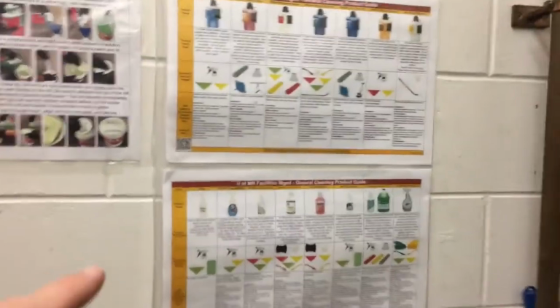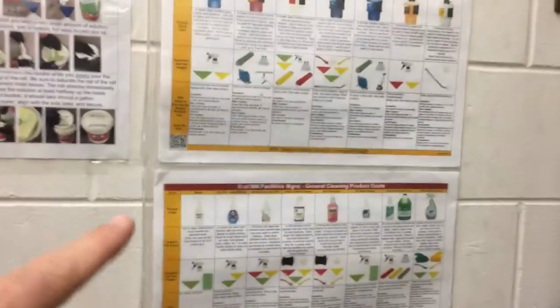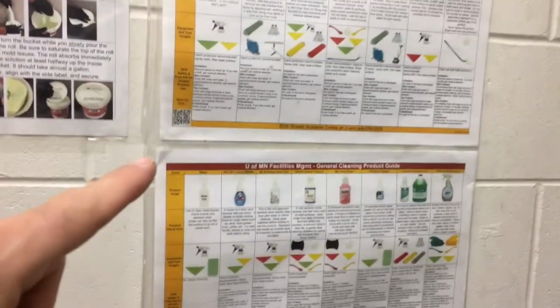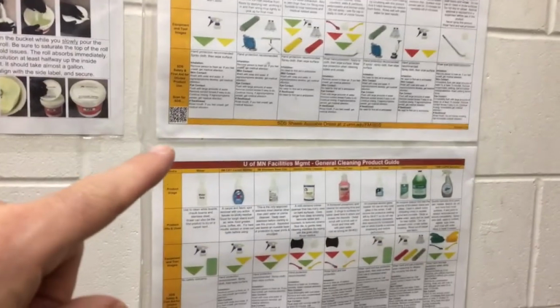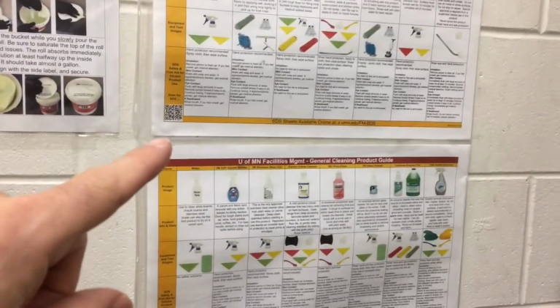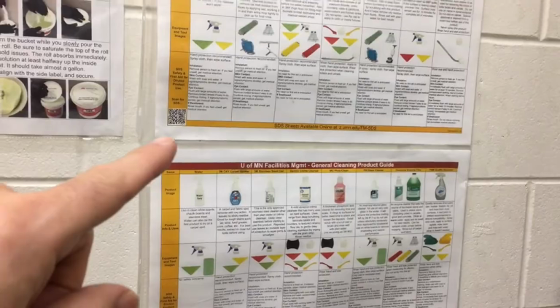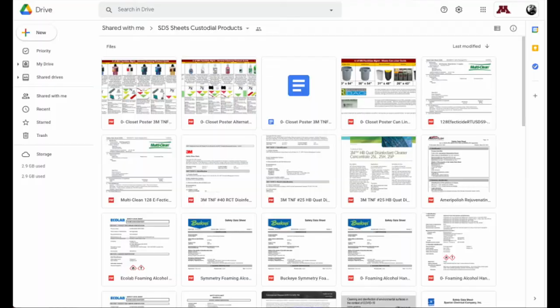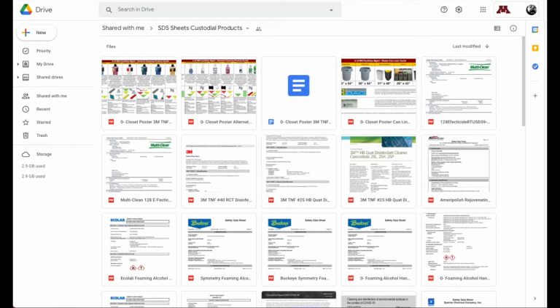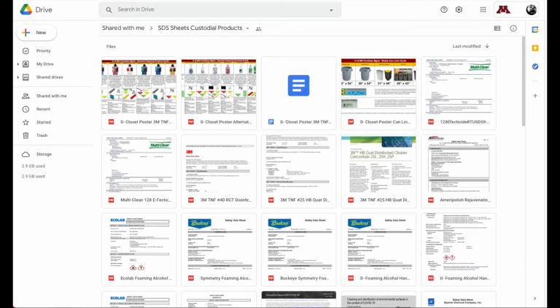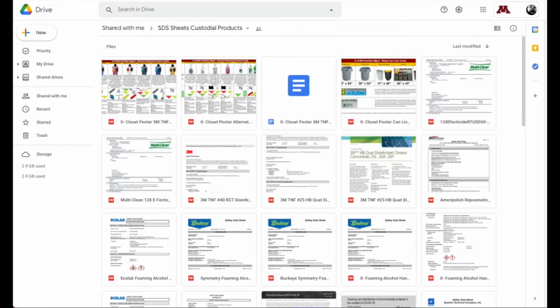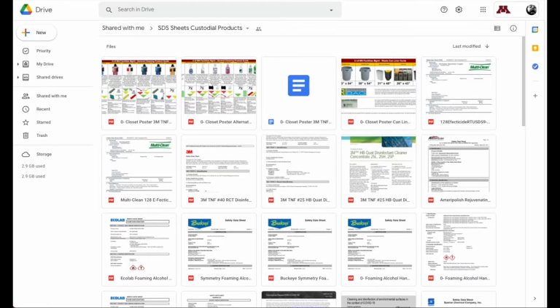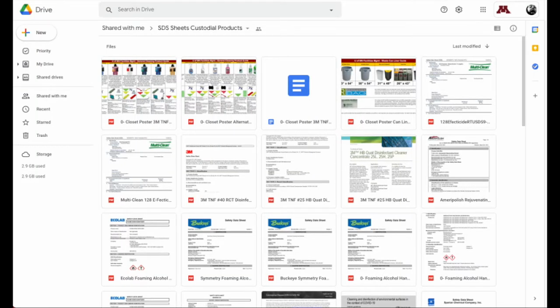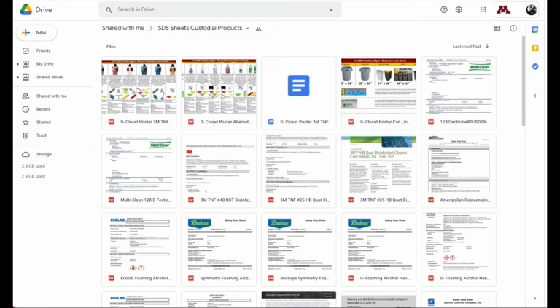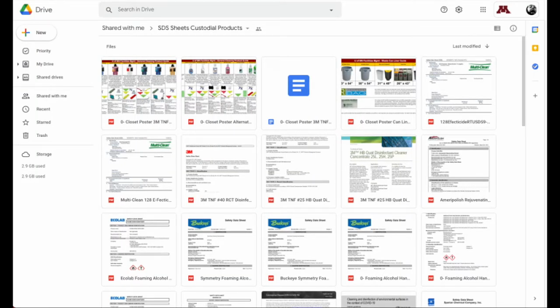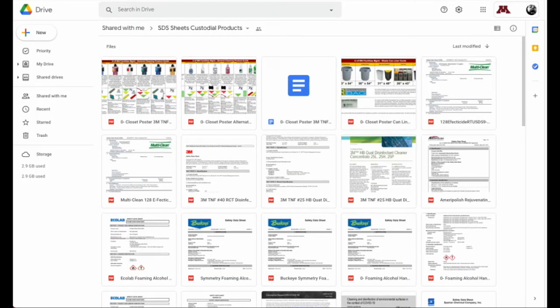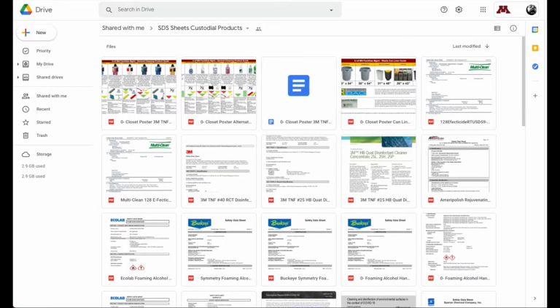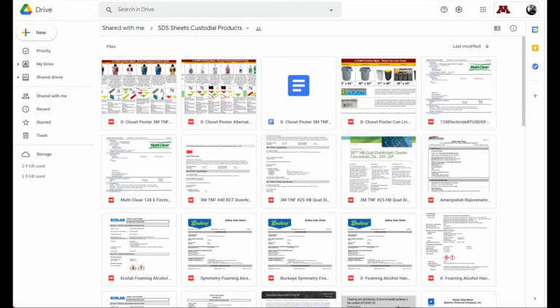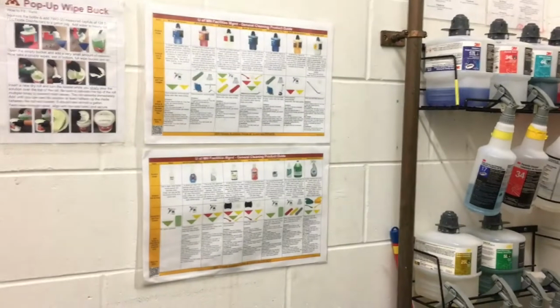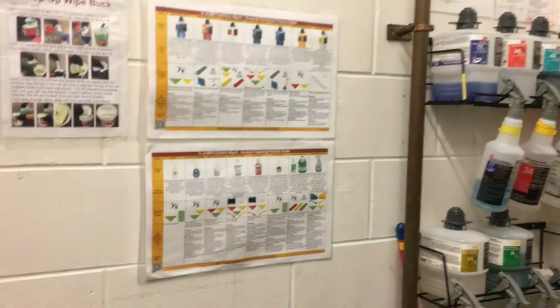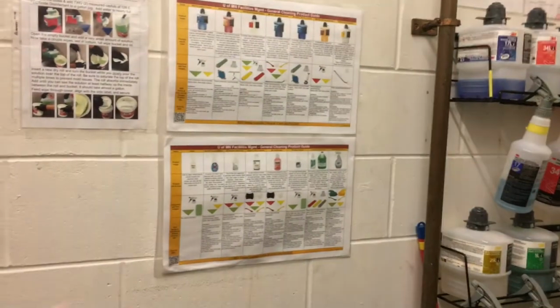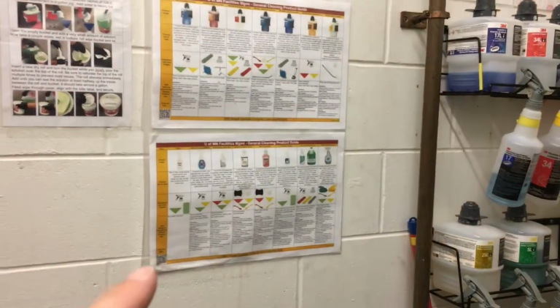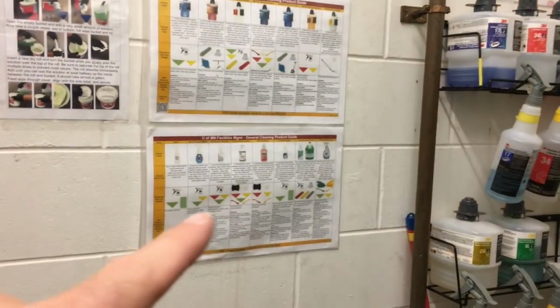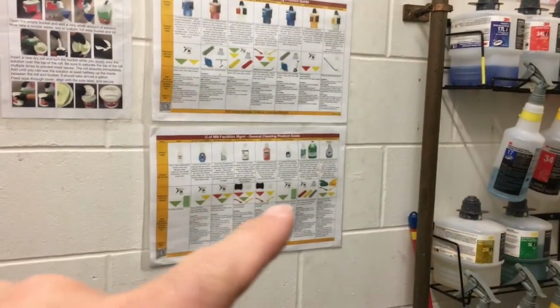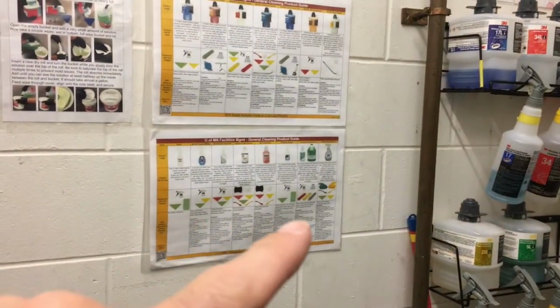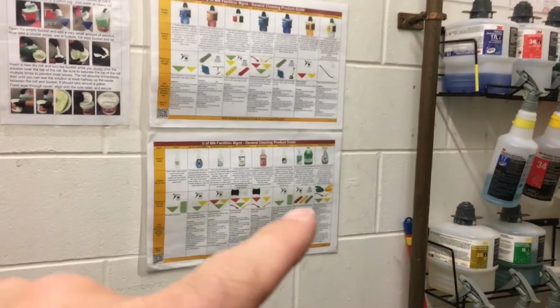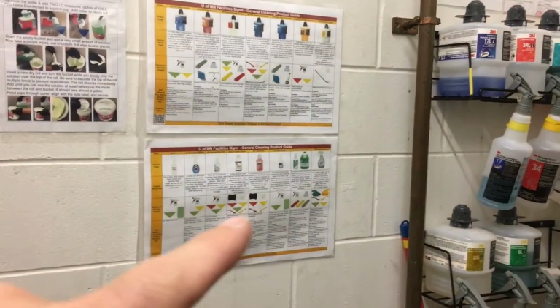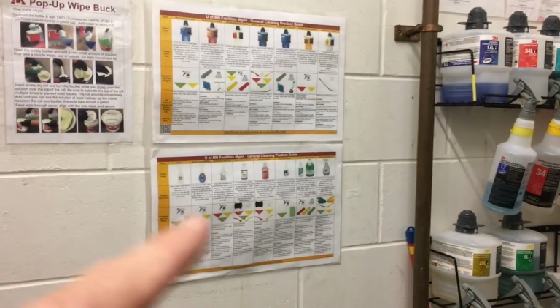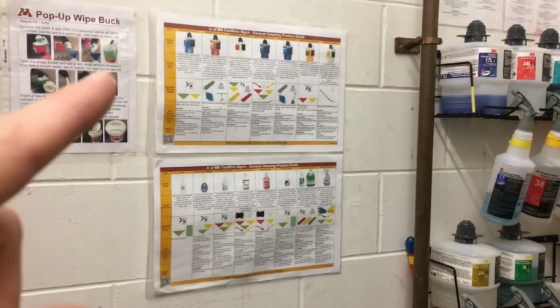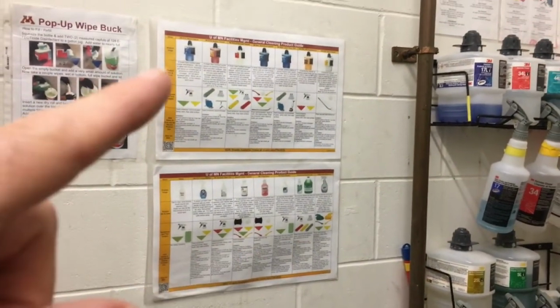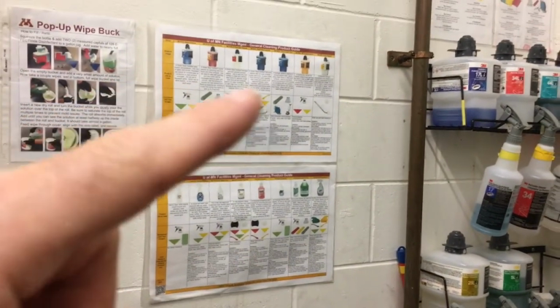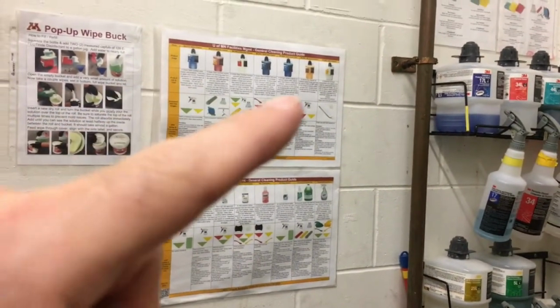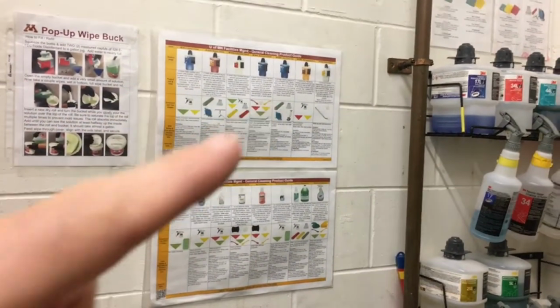There's a QR code that links to the safety data sheets online on a university website. There are lots of chemicals listed here, including some that we don't use, but most of the ones that we do use are covered.